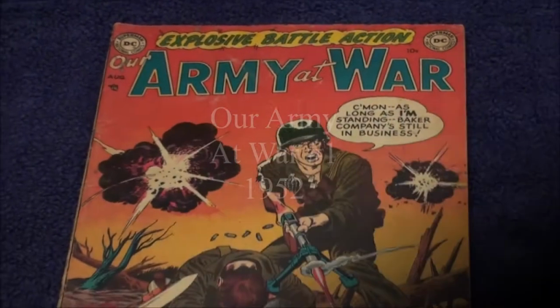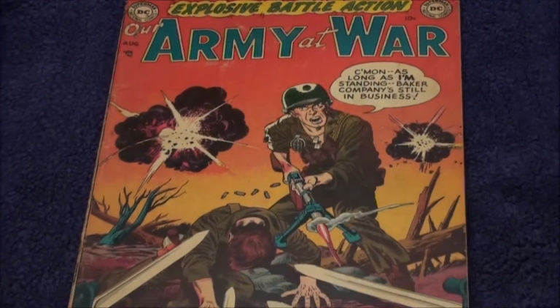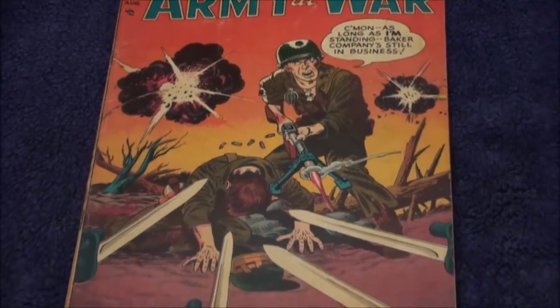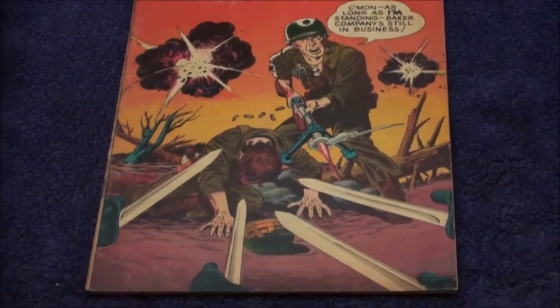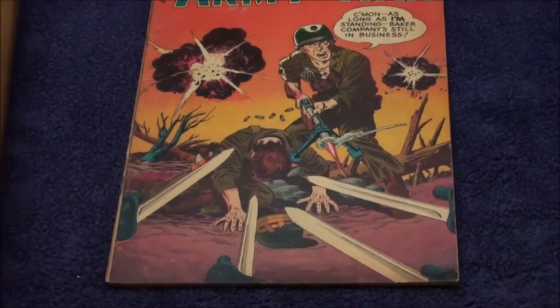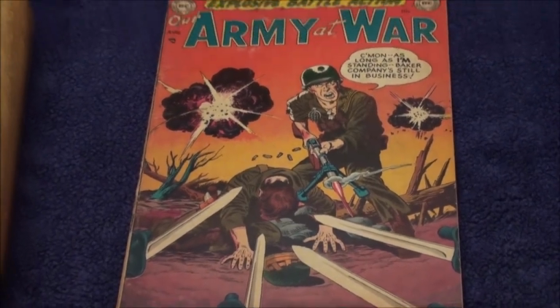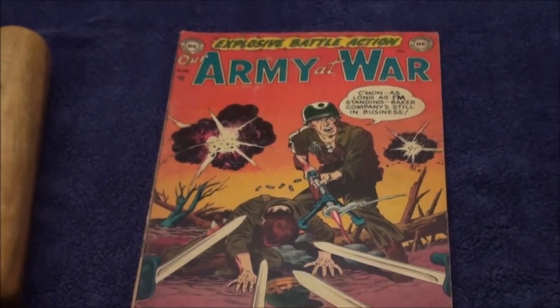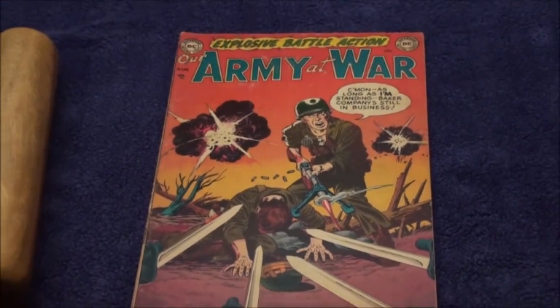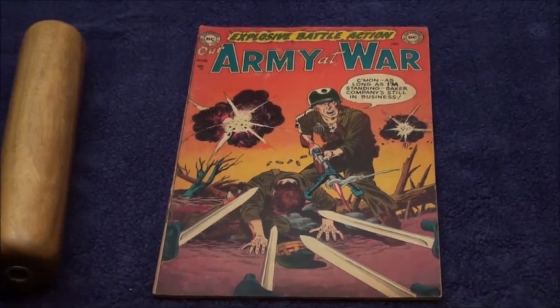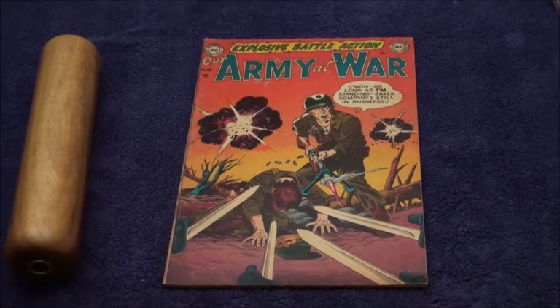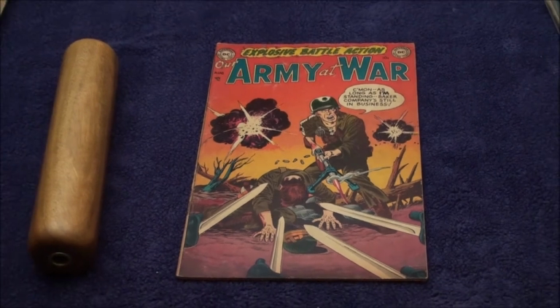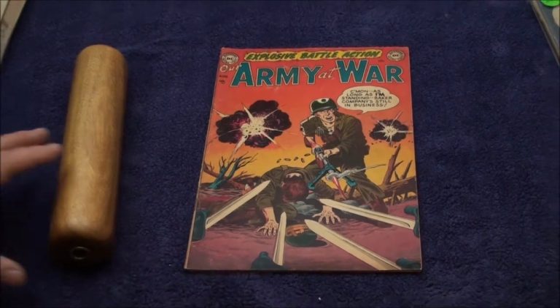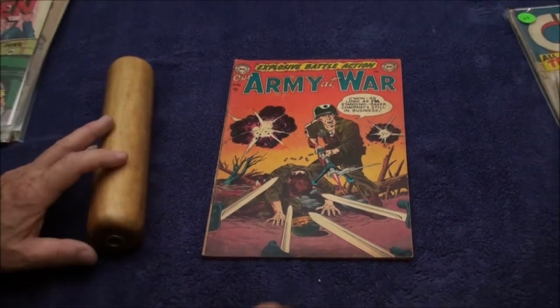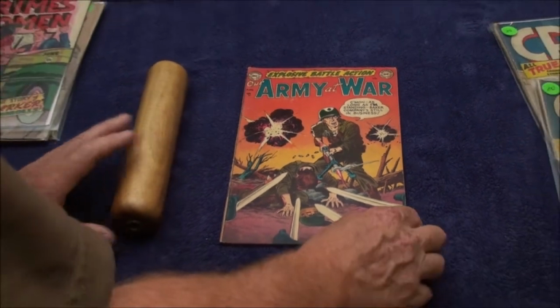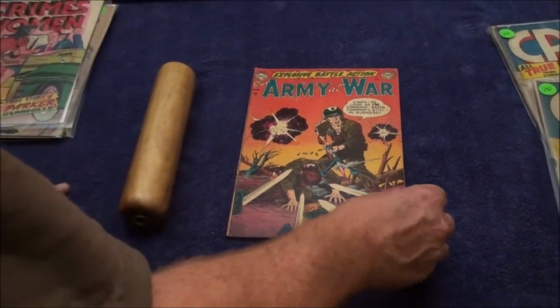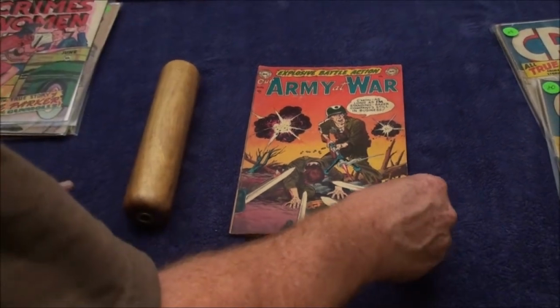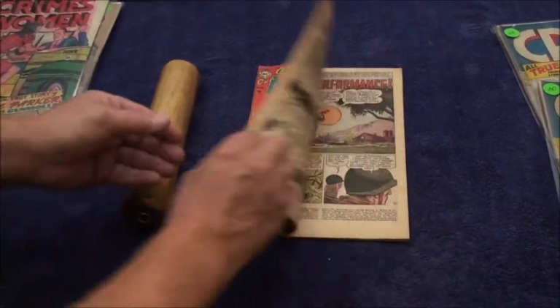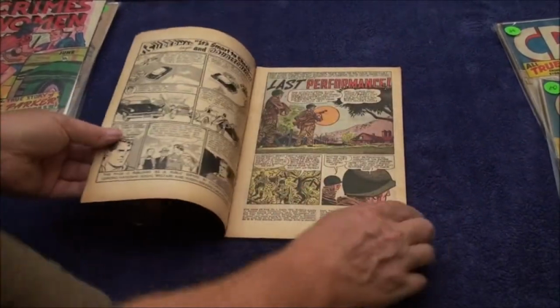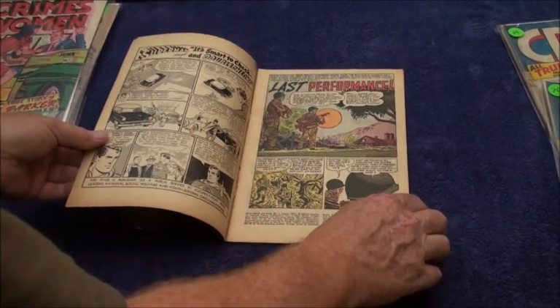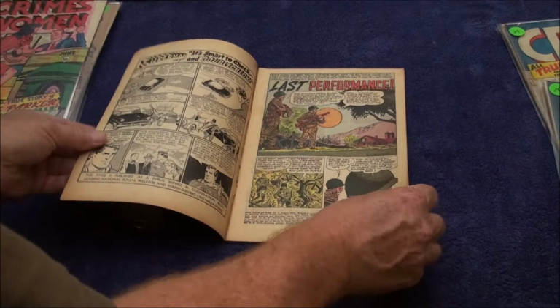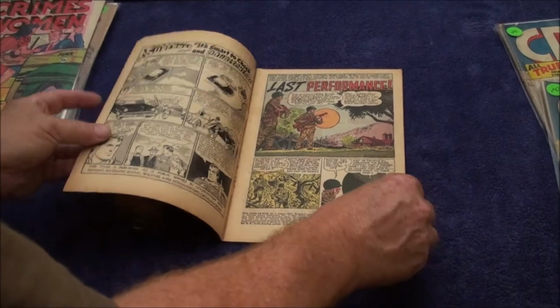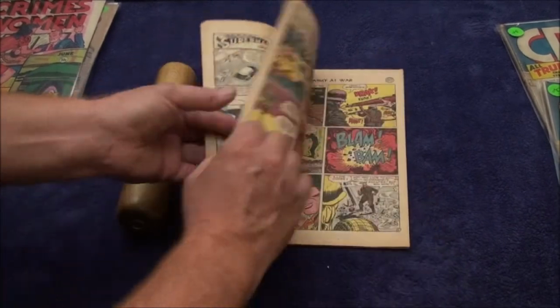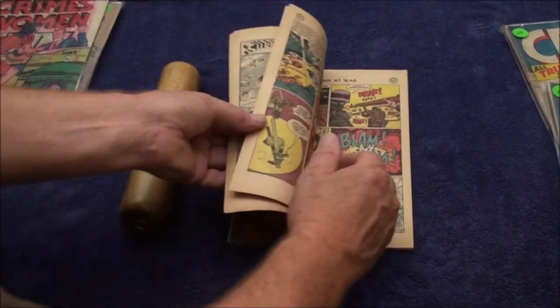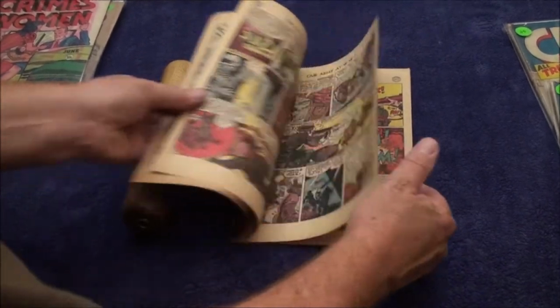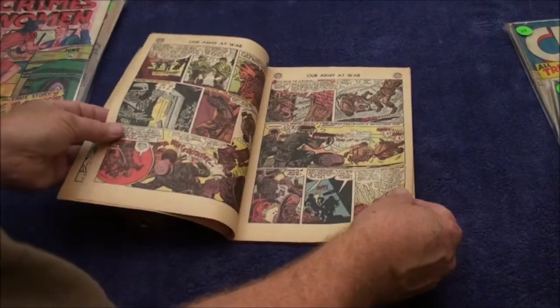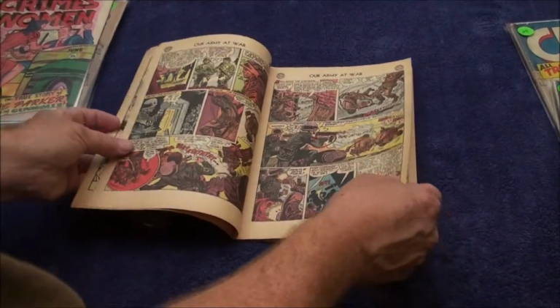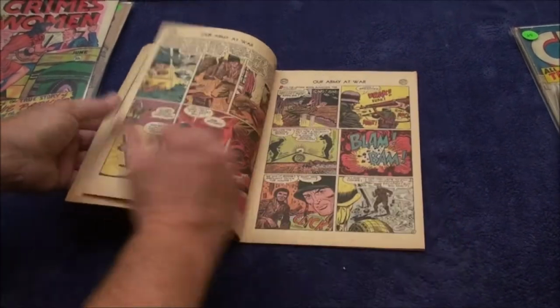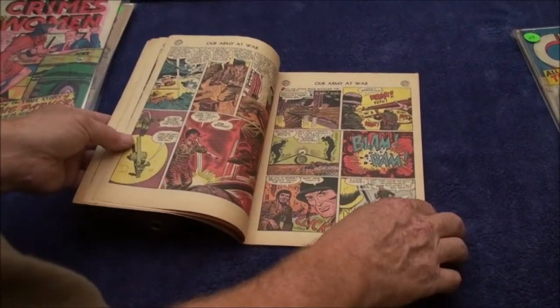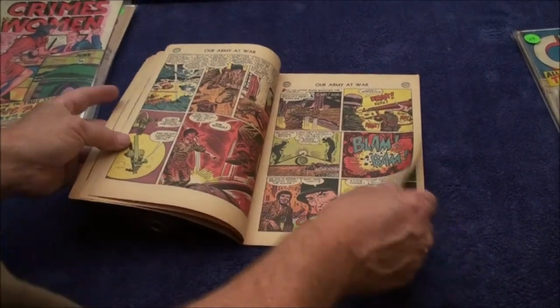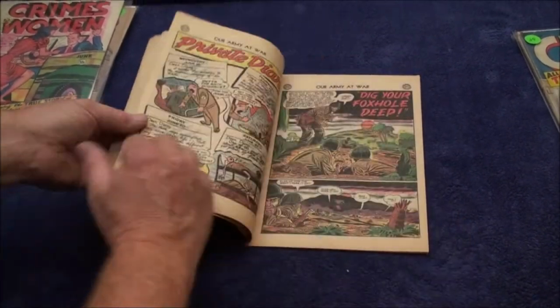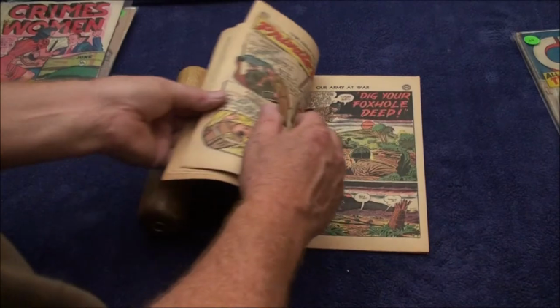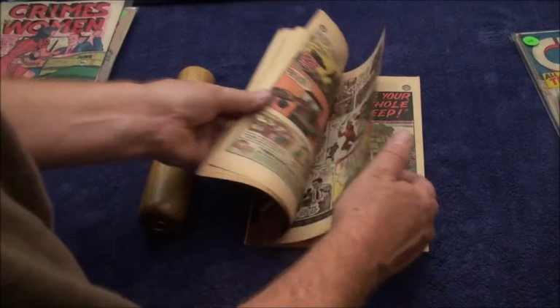Here's a copy of Our Army at War No. 1 from 1952. It's a solid book. It's got a little bit of water damage on it, but I still like it.